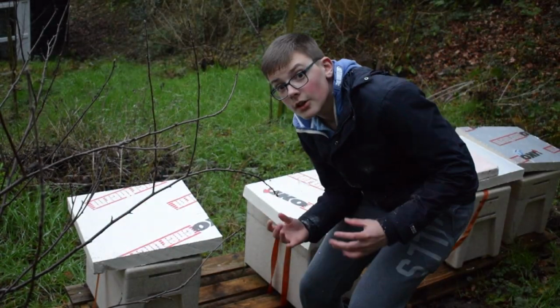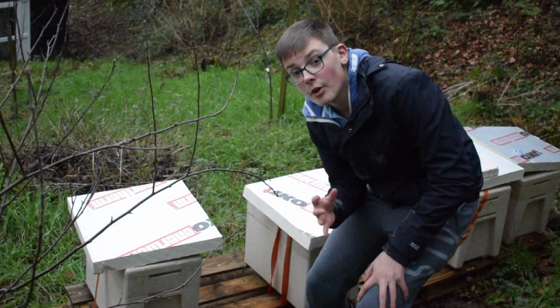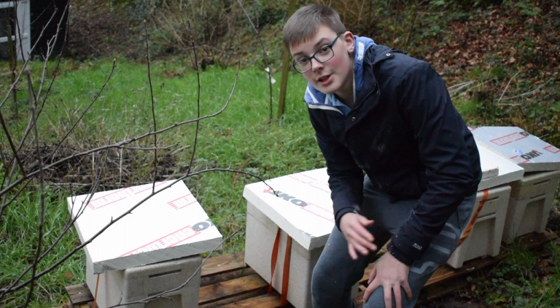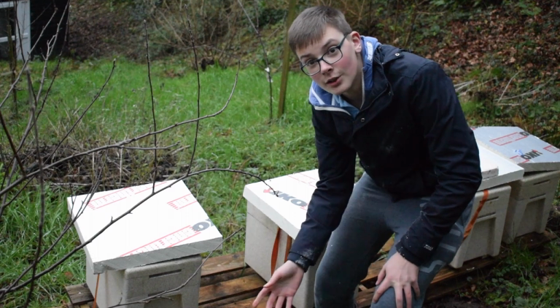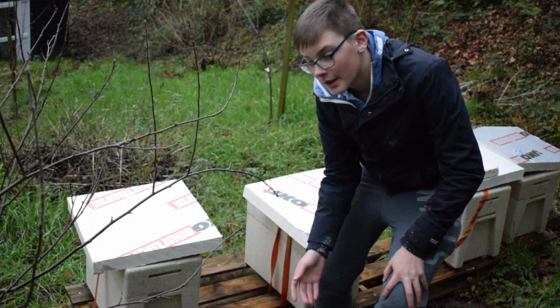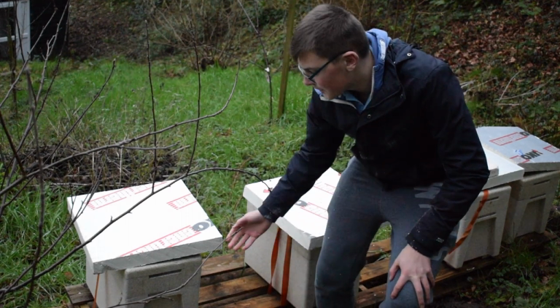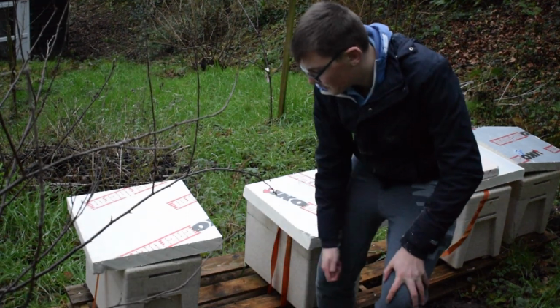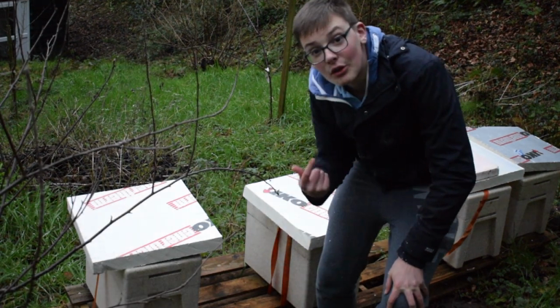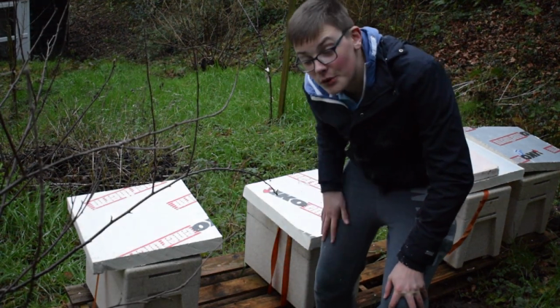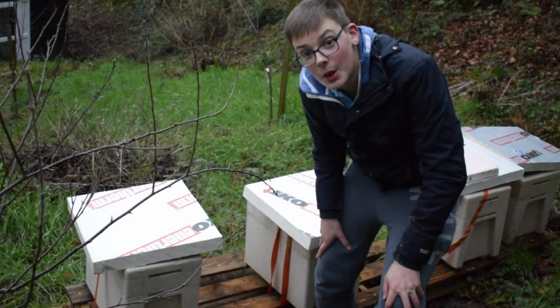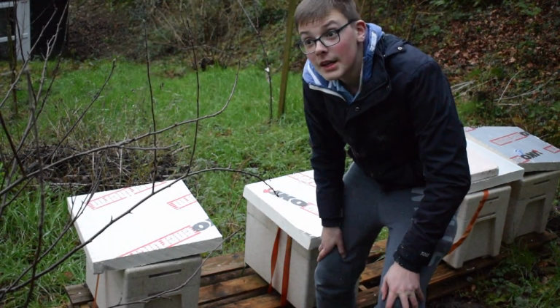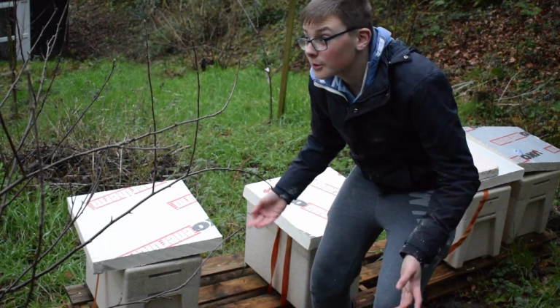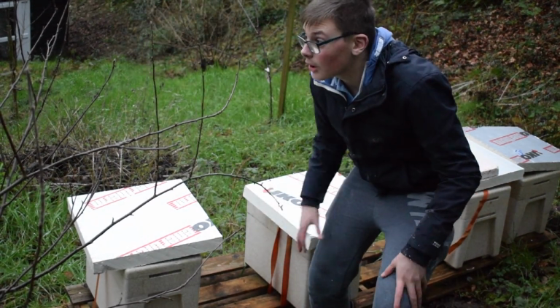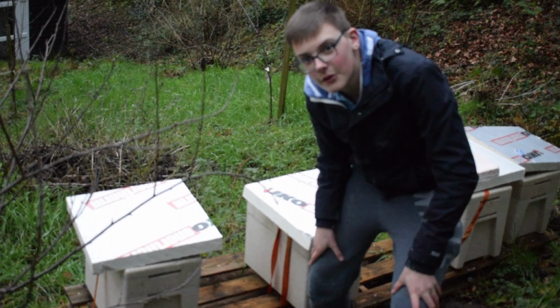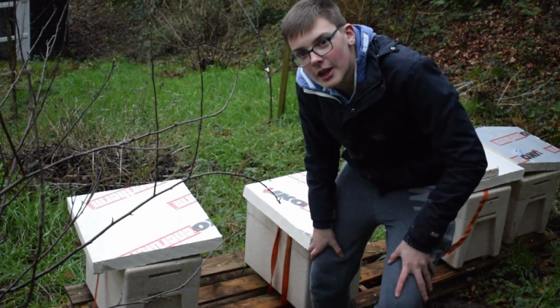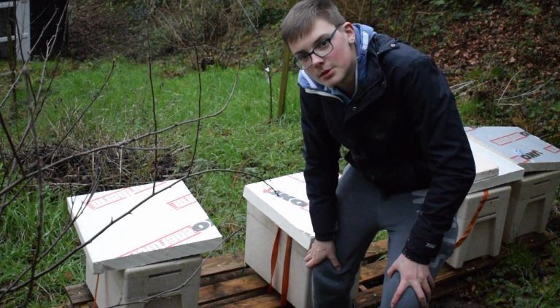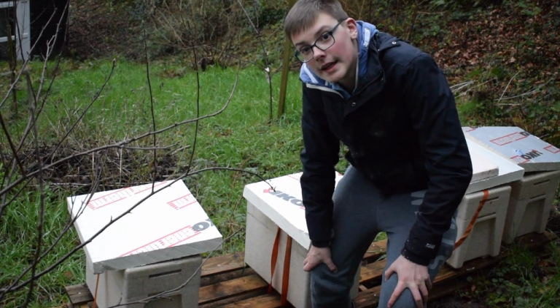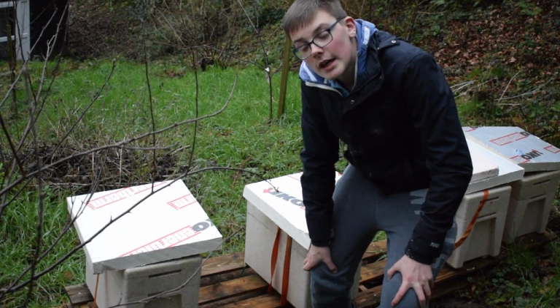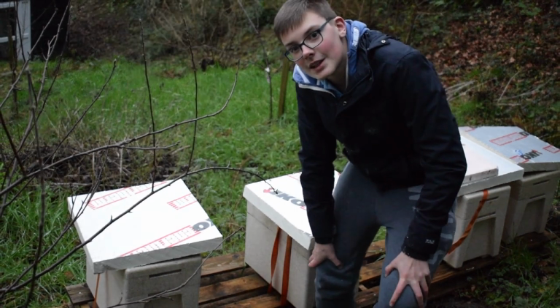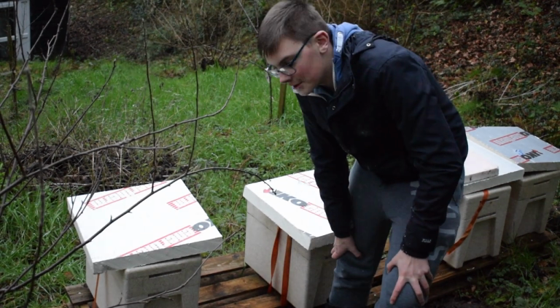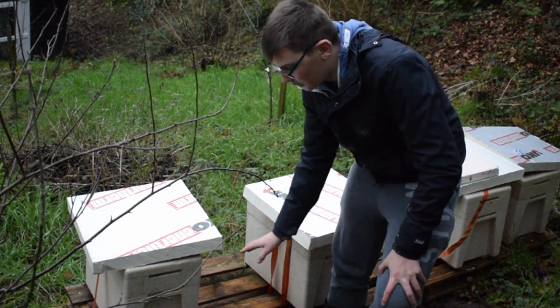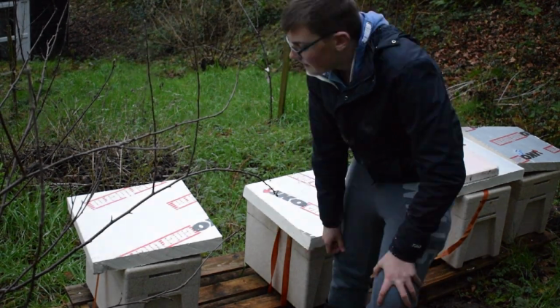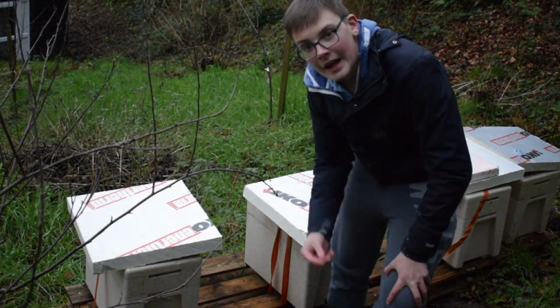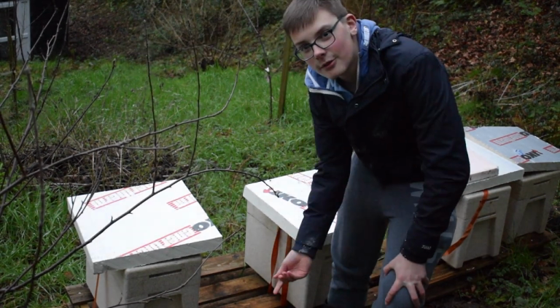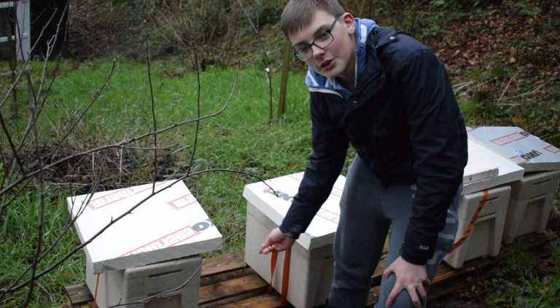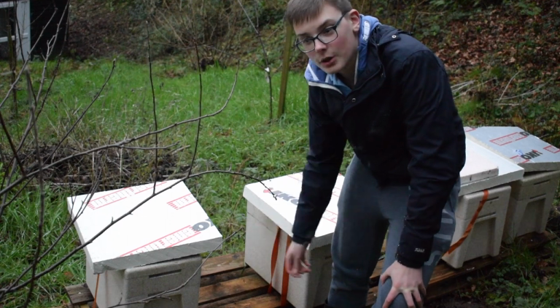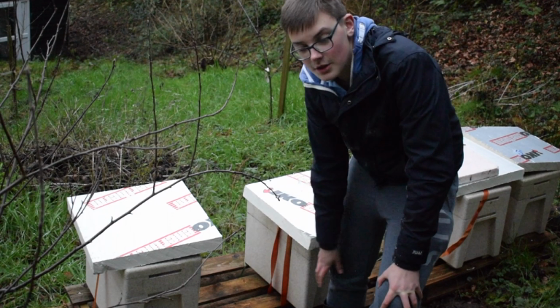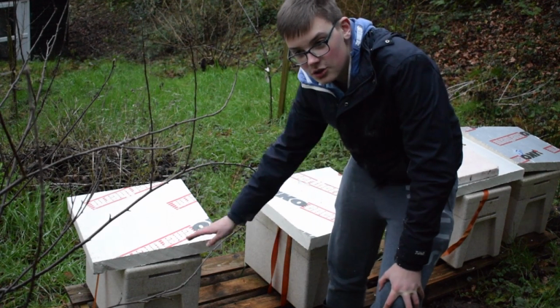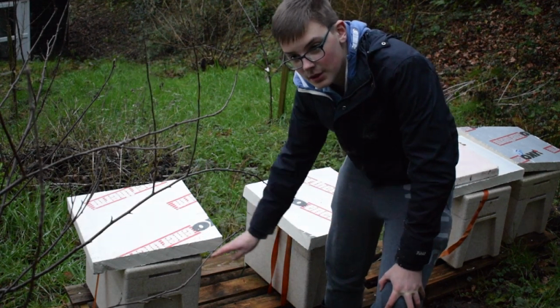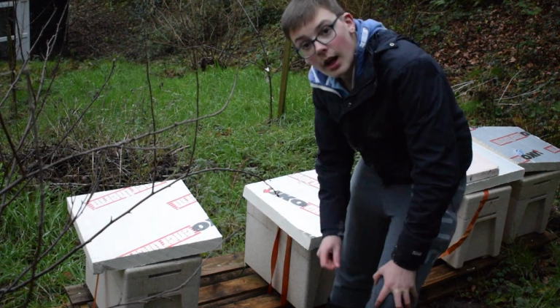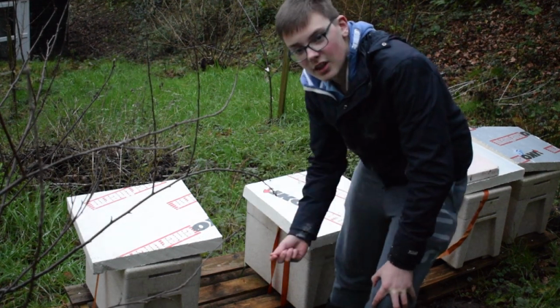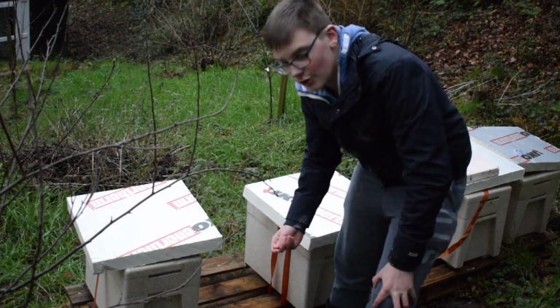I'm not actually going to look inside because I haven't got my suit on, and also it's quite cold. I think they're going to be in their winter cluster, so I don't want to break that. I checked for fondant not too long ago, so these guys should be okay — I'm just going to take a risk.